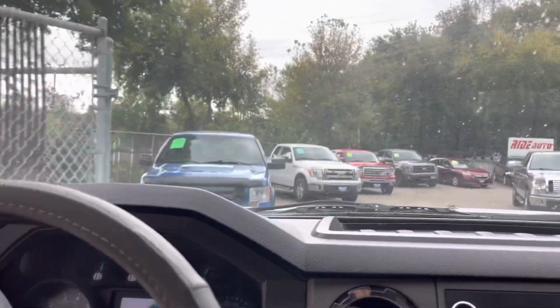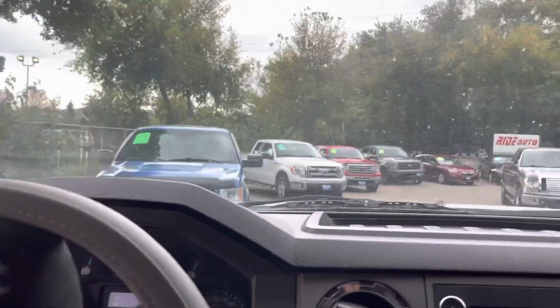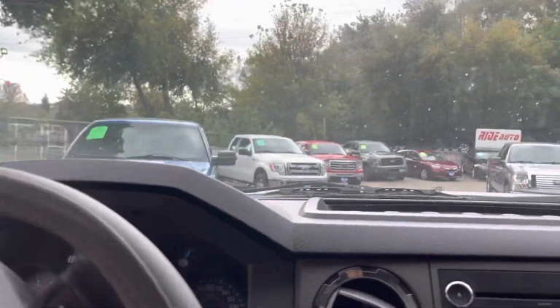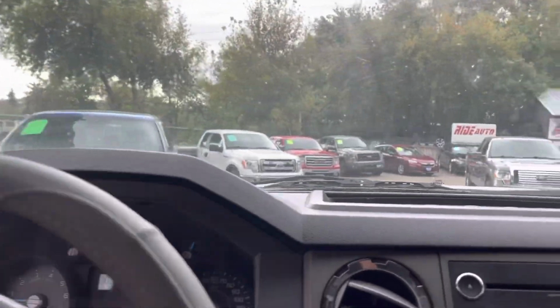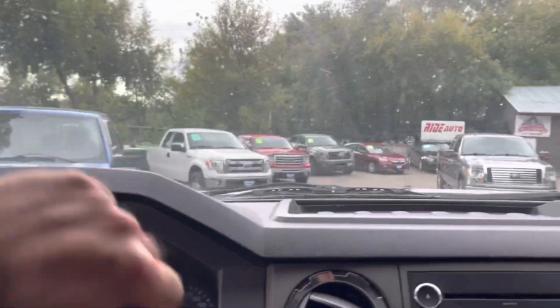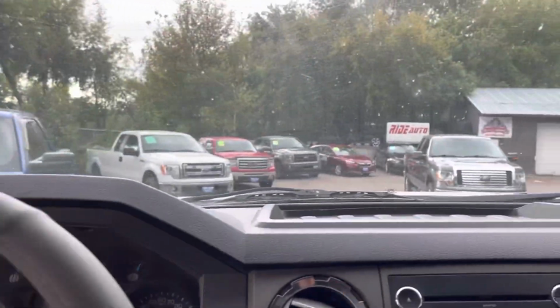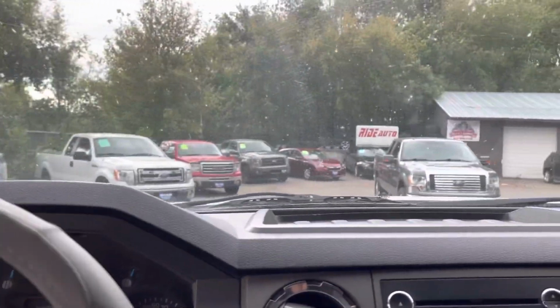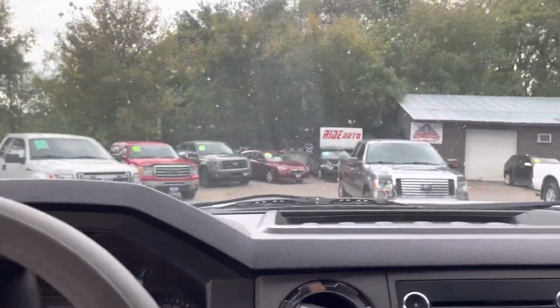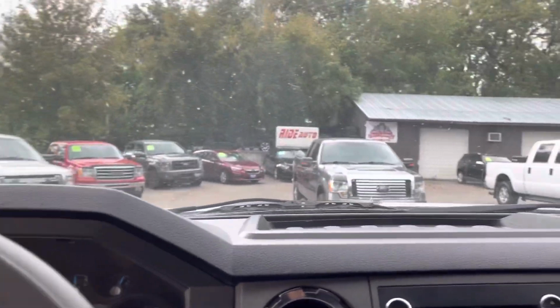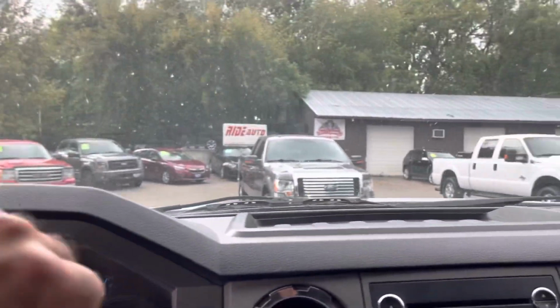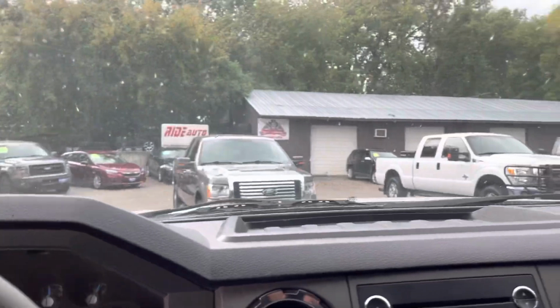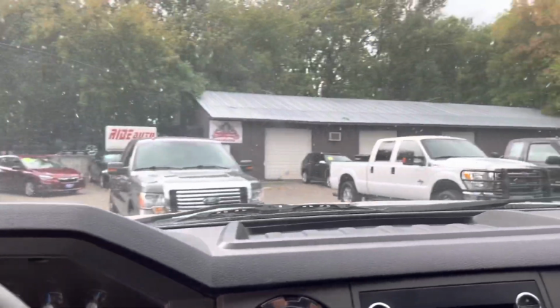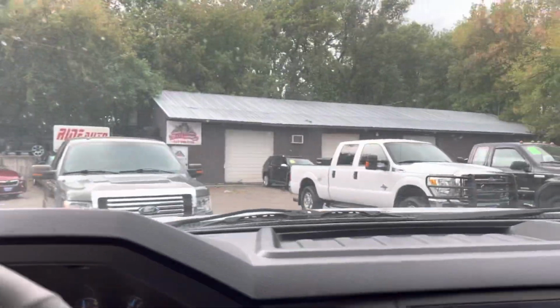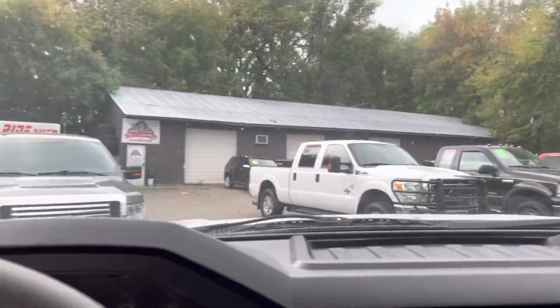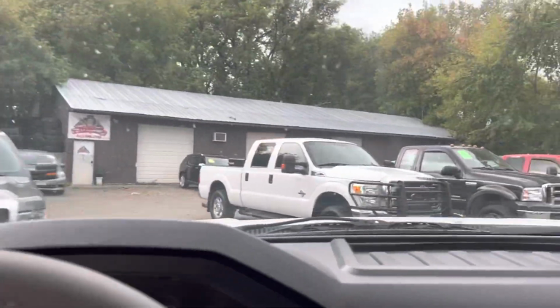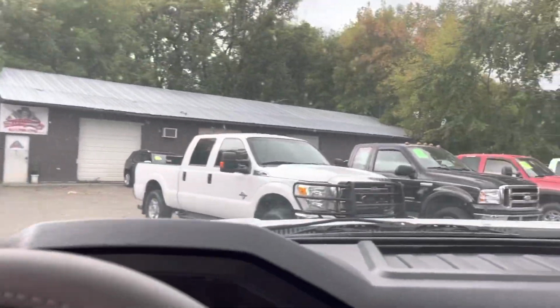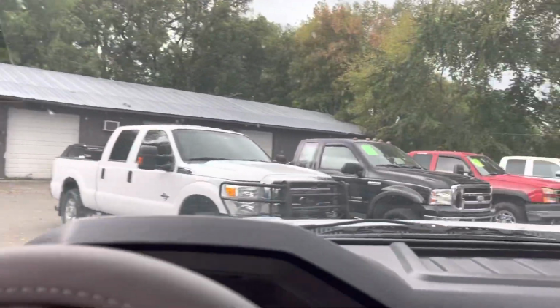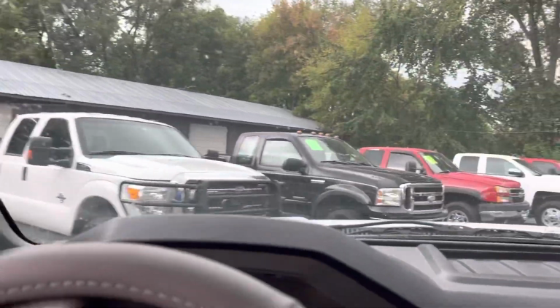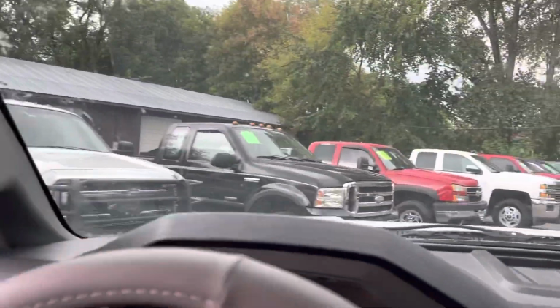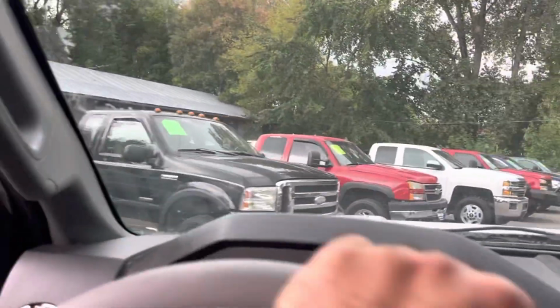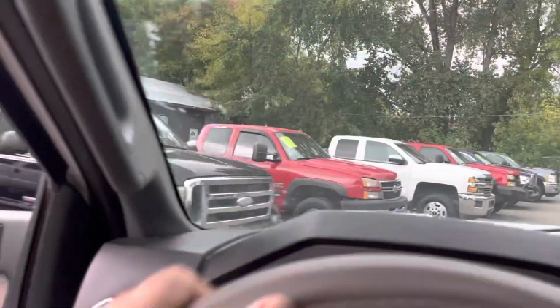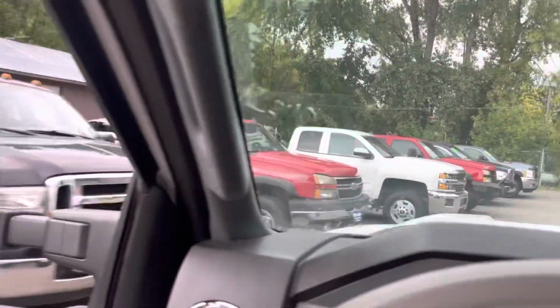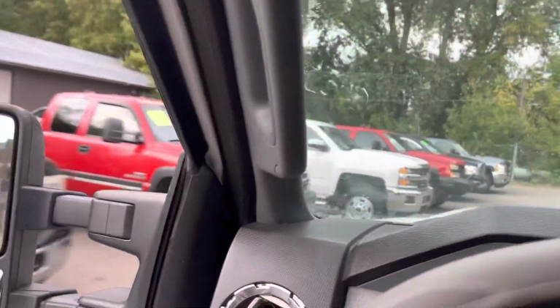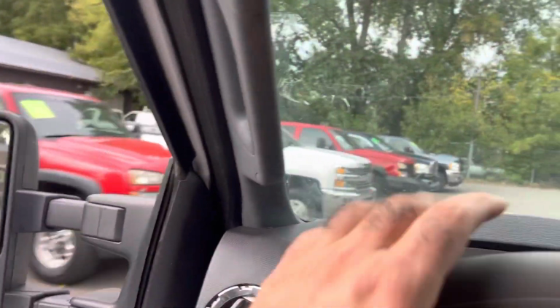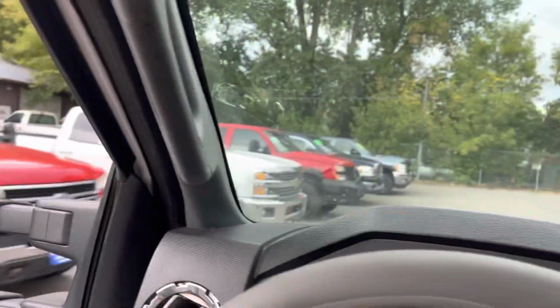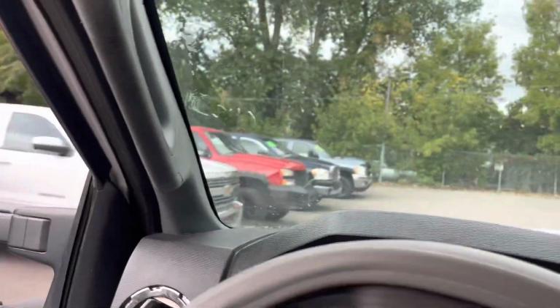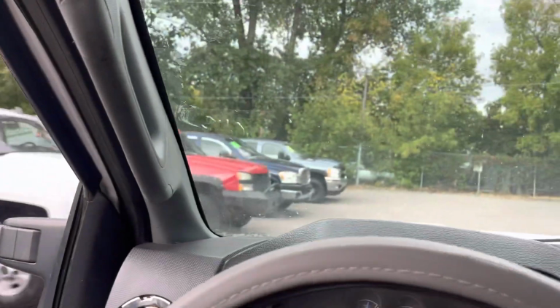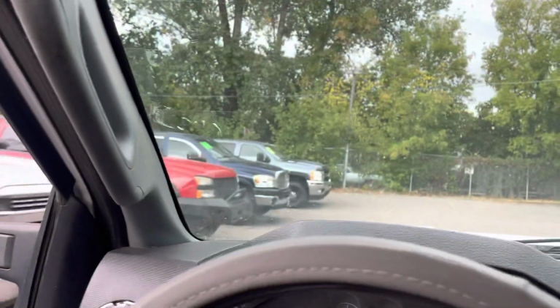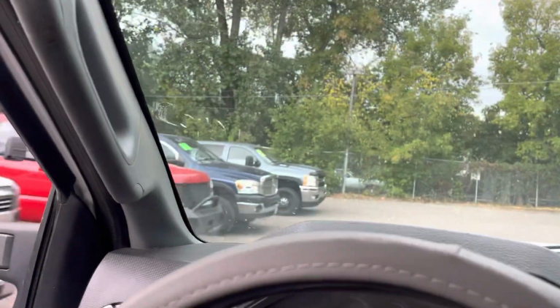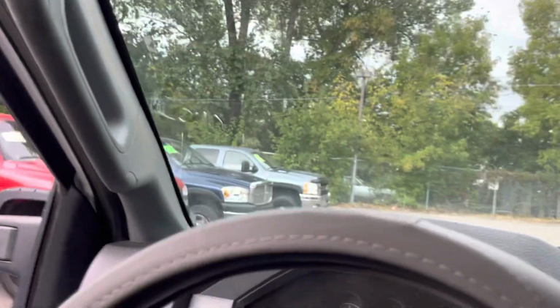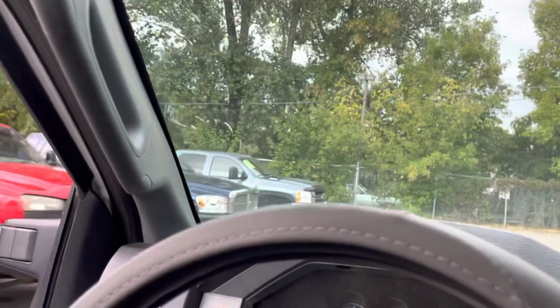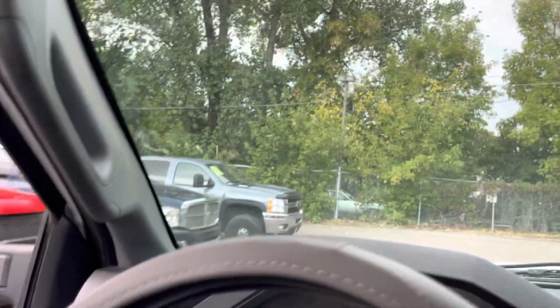You'll notice similar vehicles in our inventory — Ford, Dodge, Chevy, the big three. We'll have them here: heavy duty trucks, light duty trucks. We love them all.